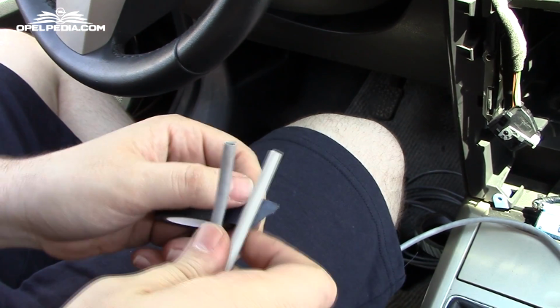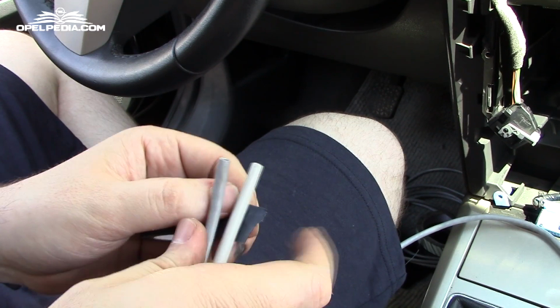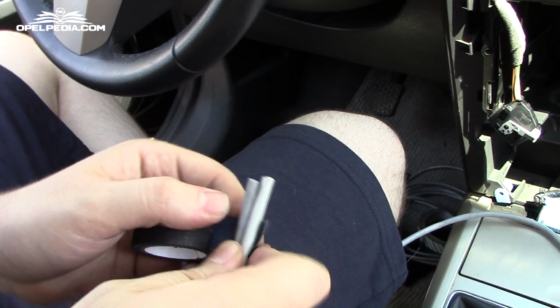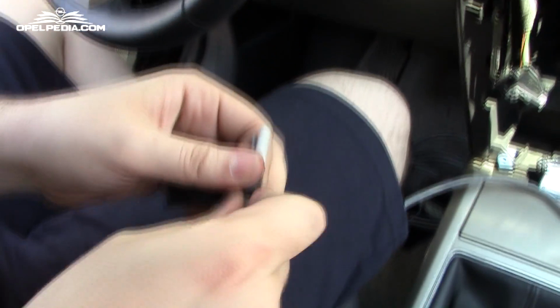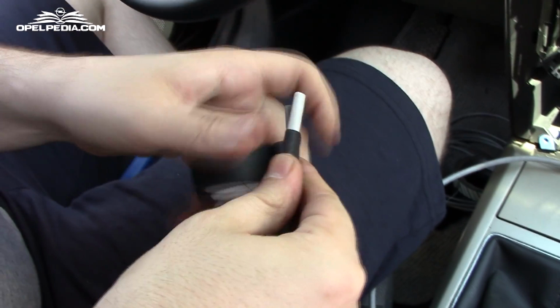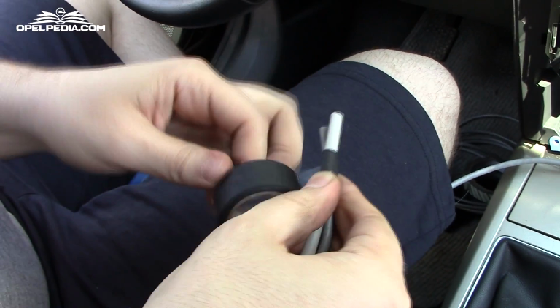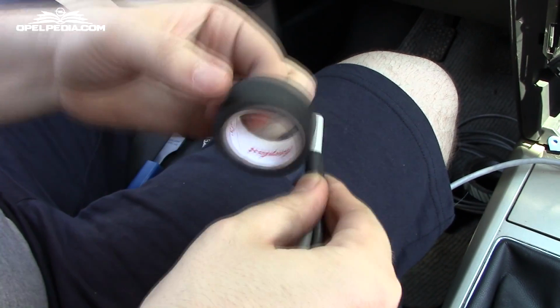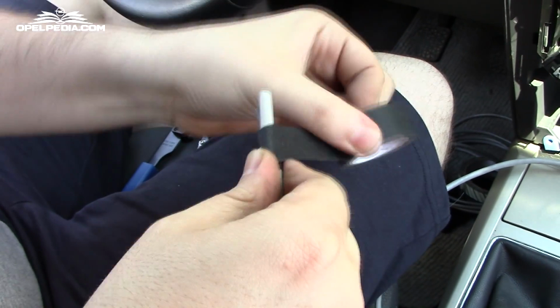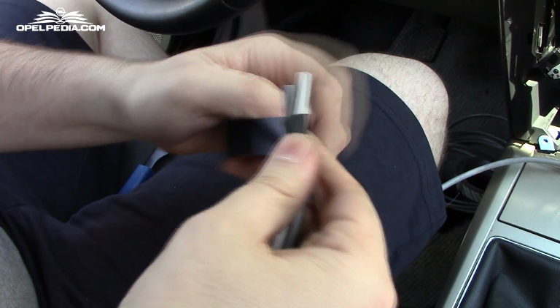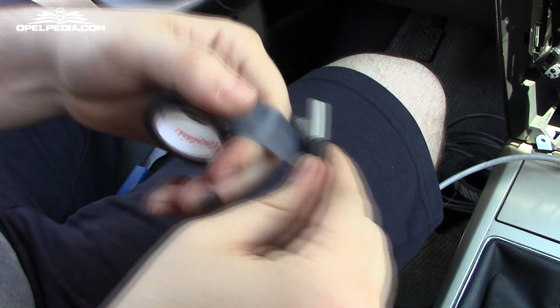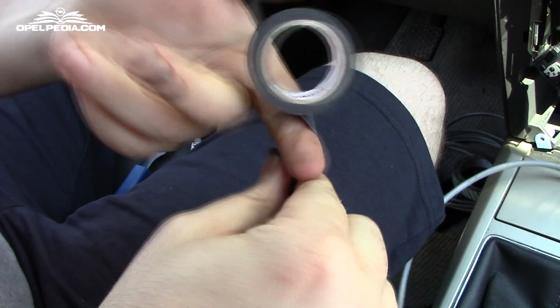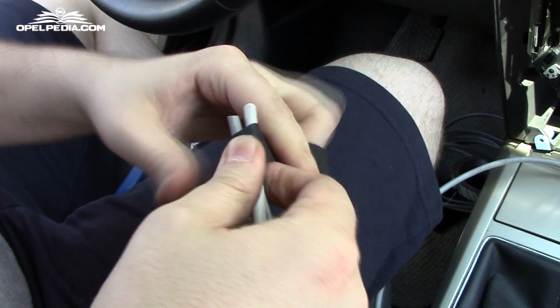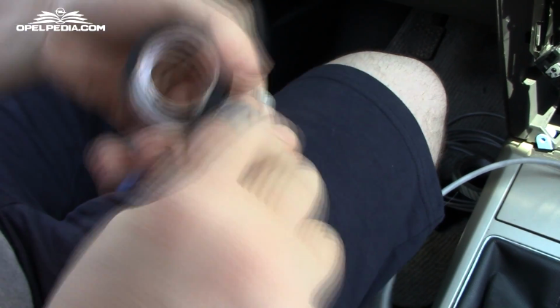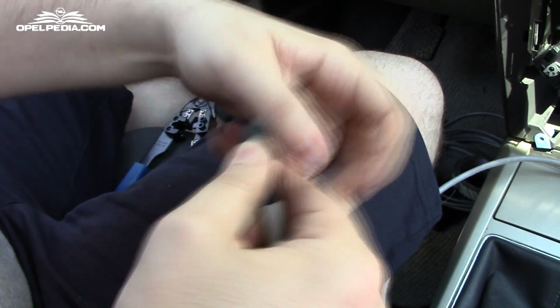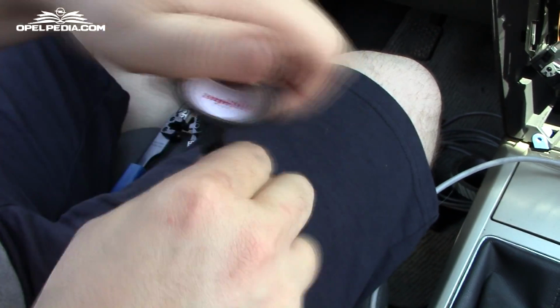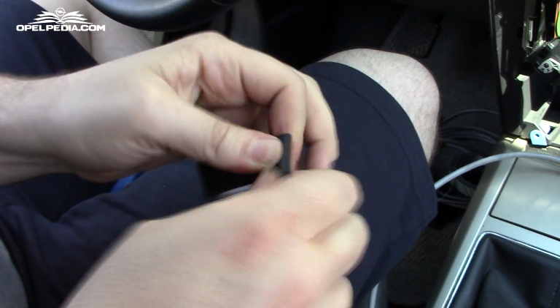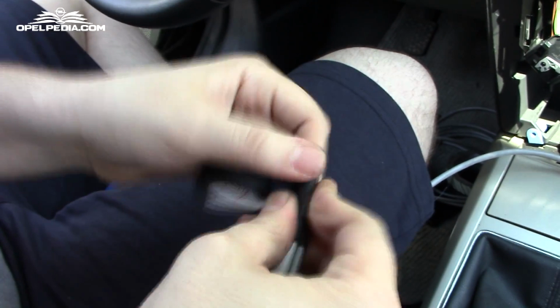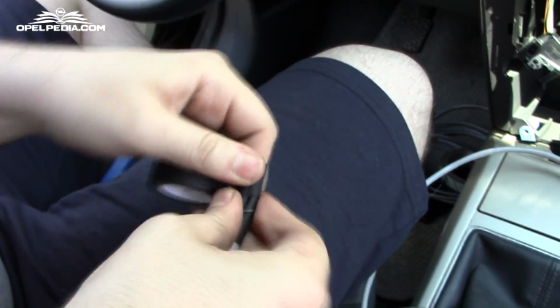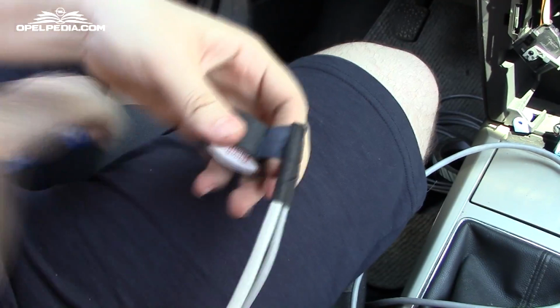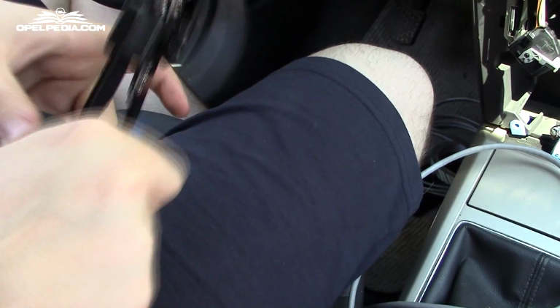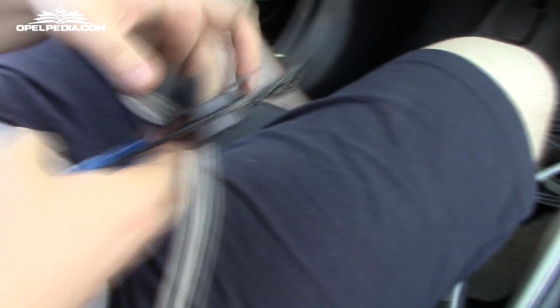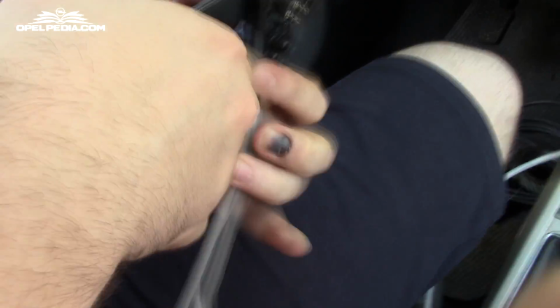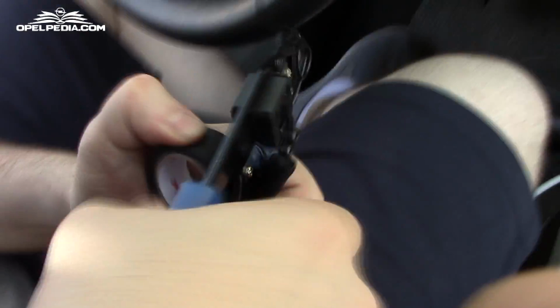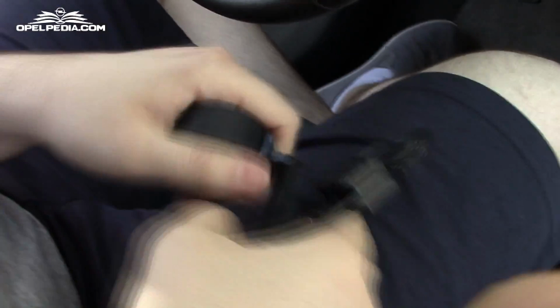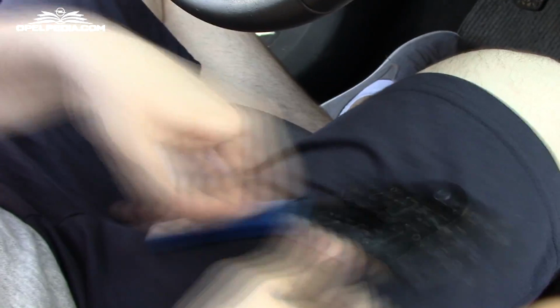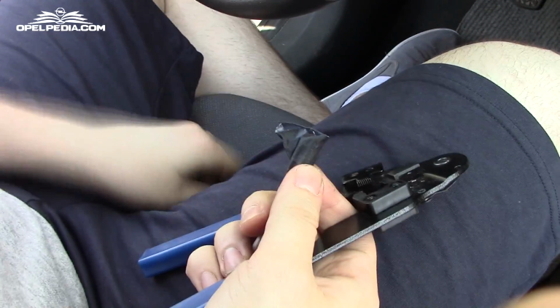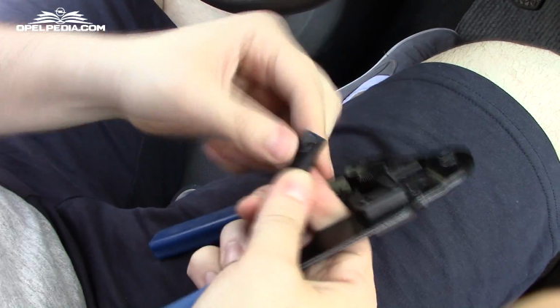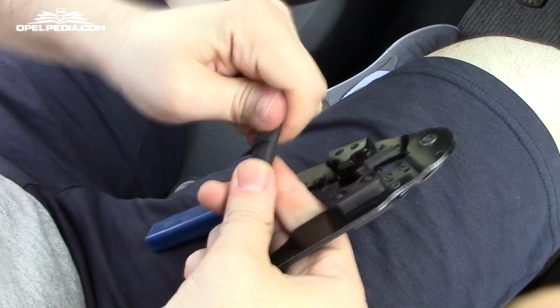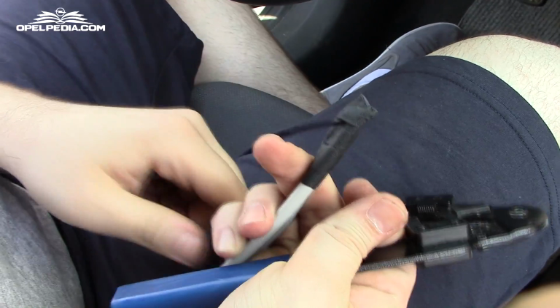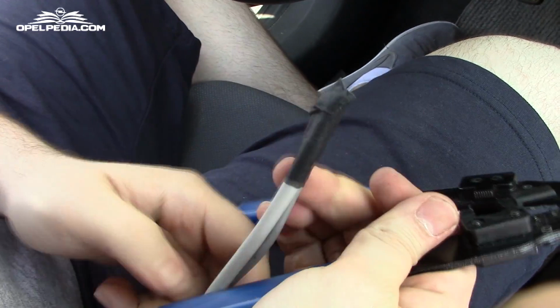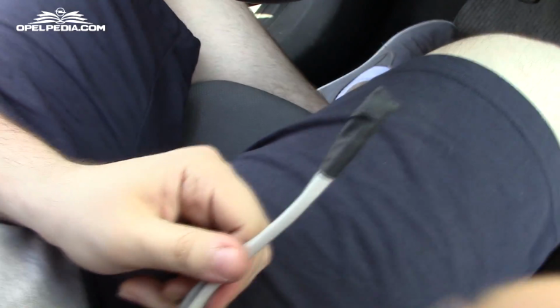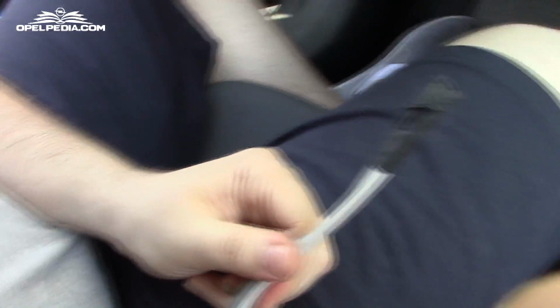For our extension we have used two ethernet cables, because the JIT uses 12 wires and the two cables carry 16 — a very wonderful thing, because we will have another four wires available for a future project.